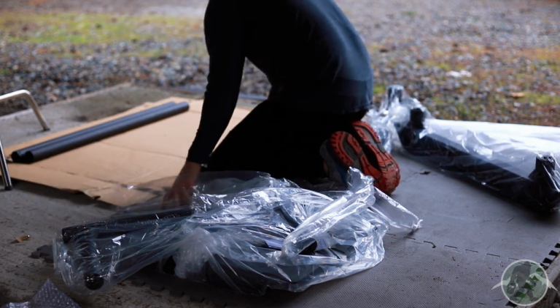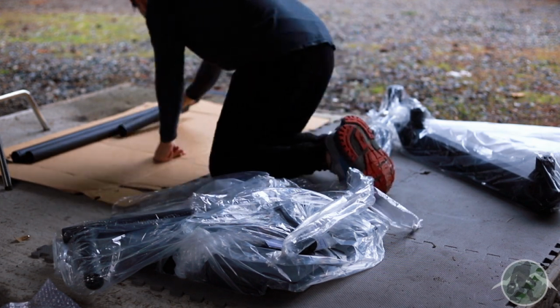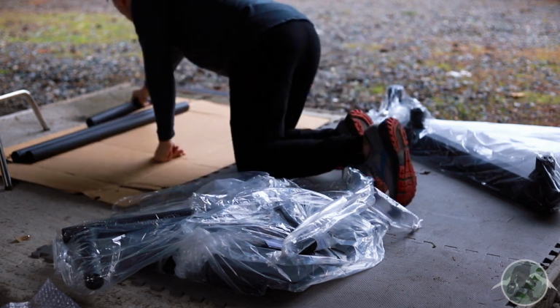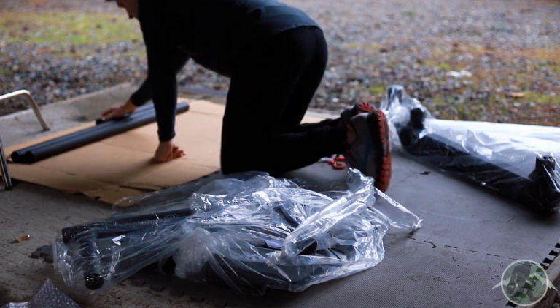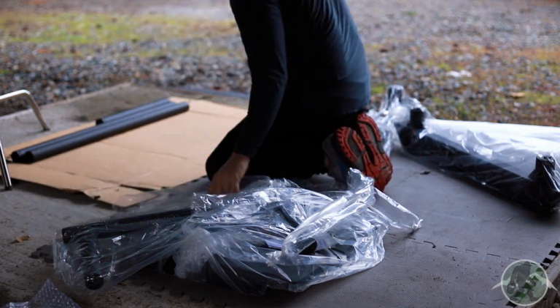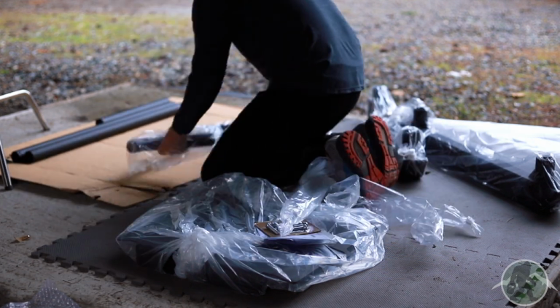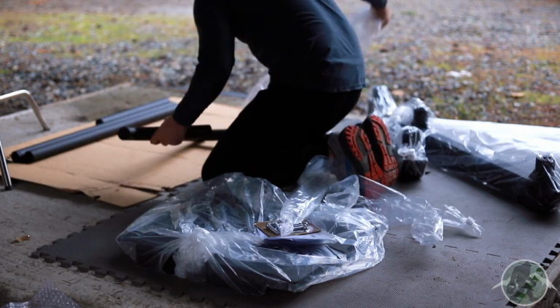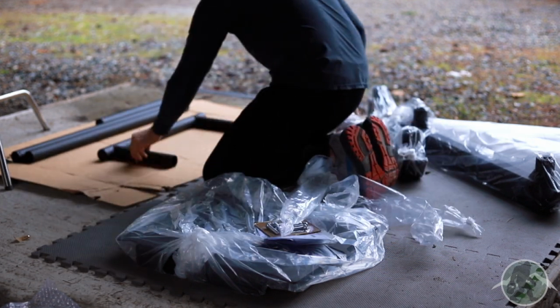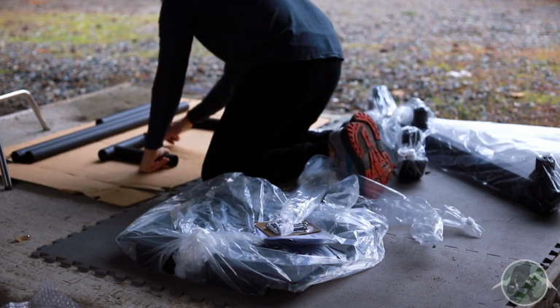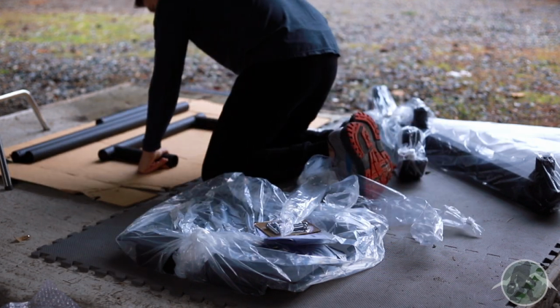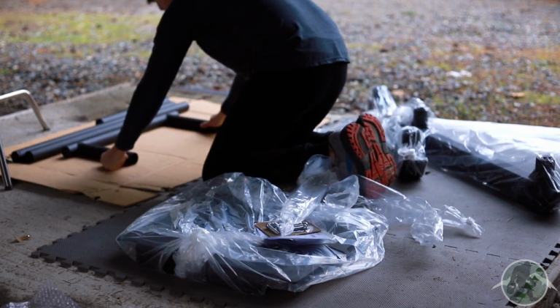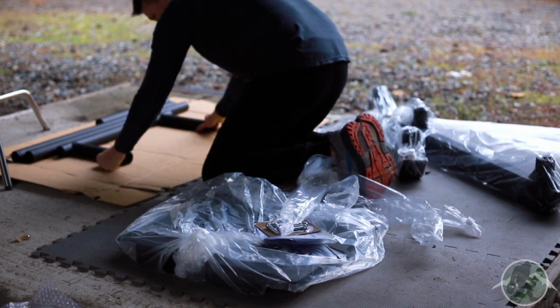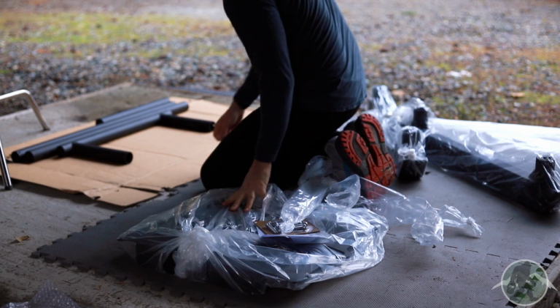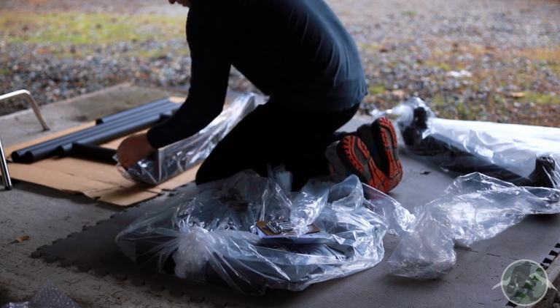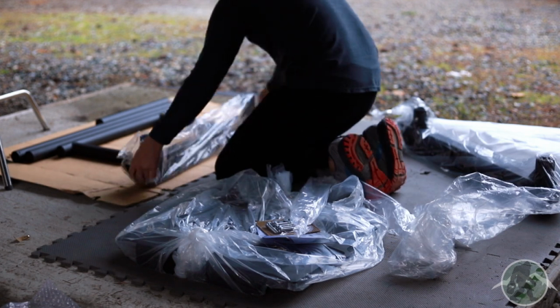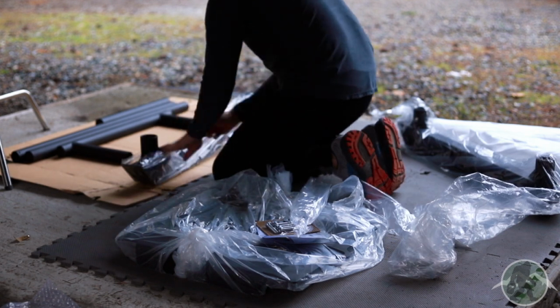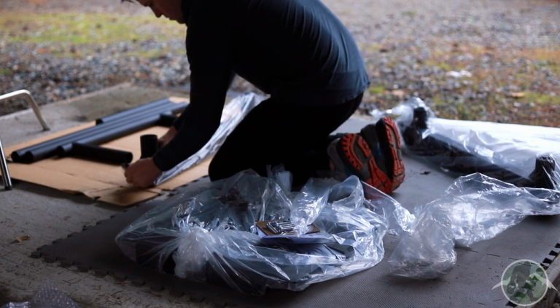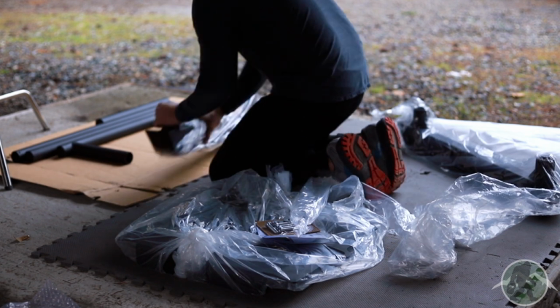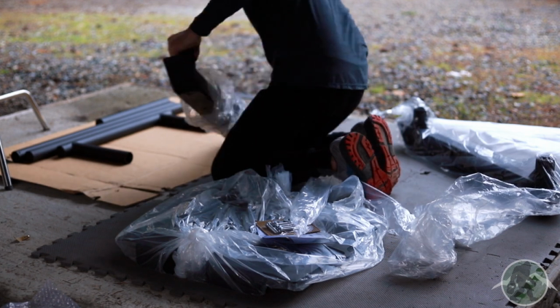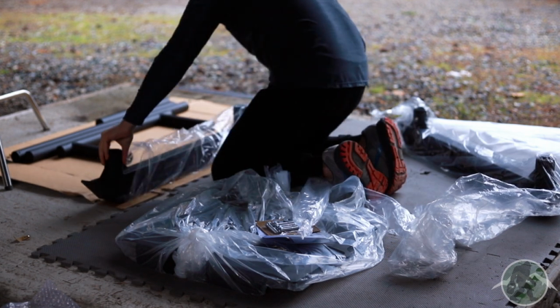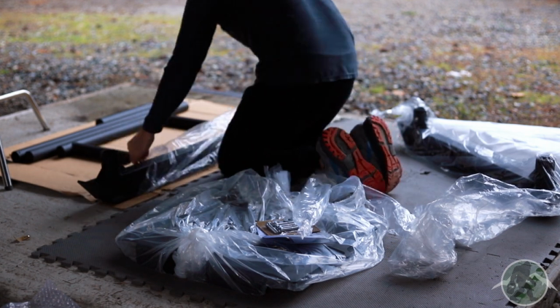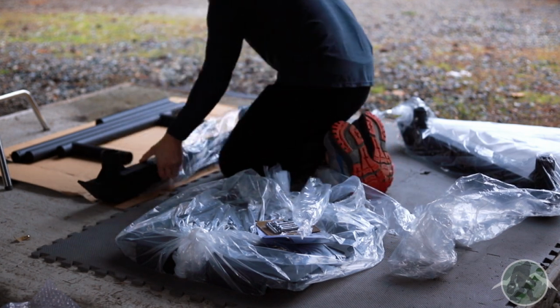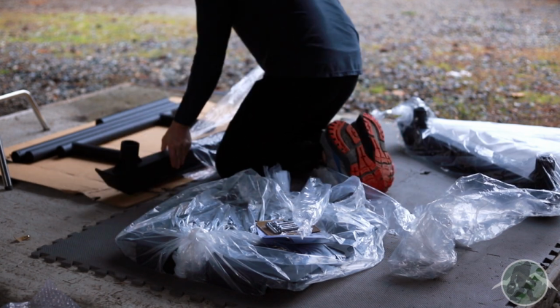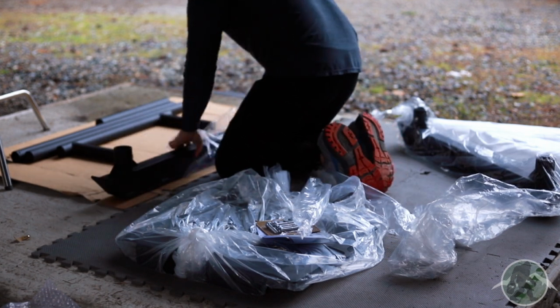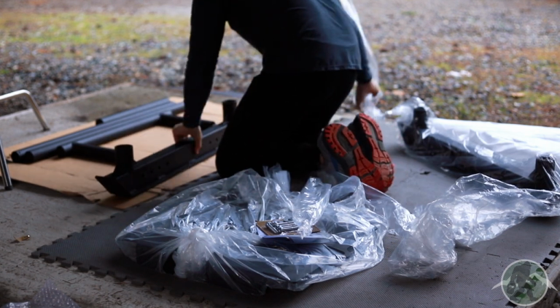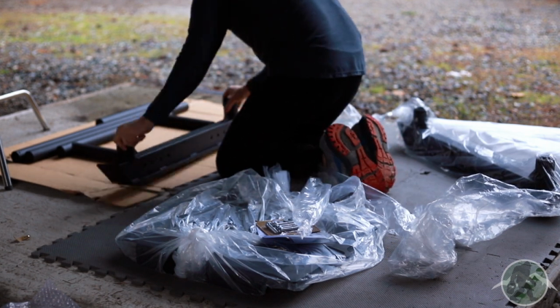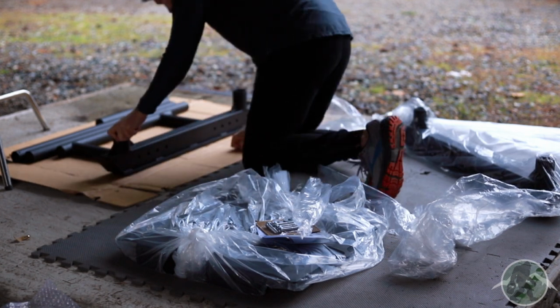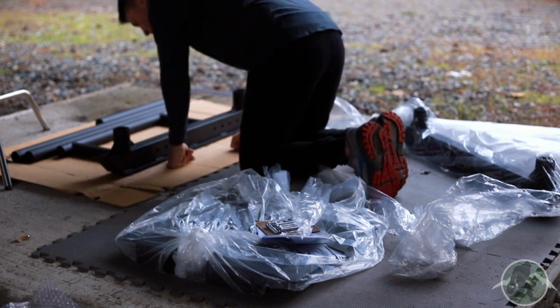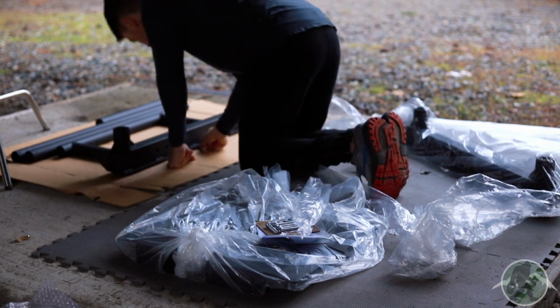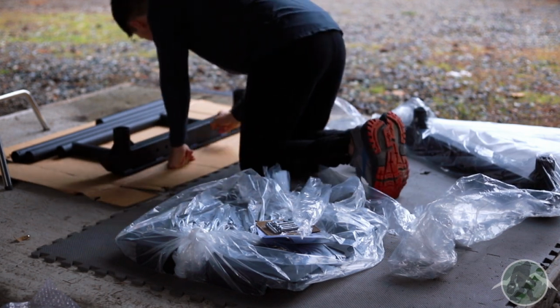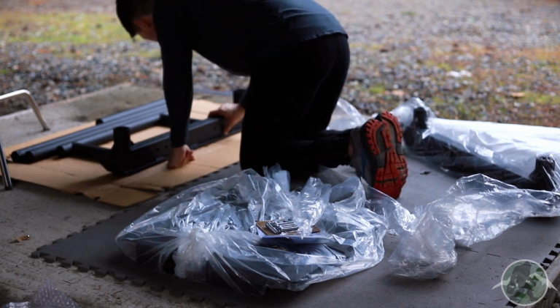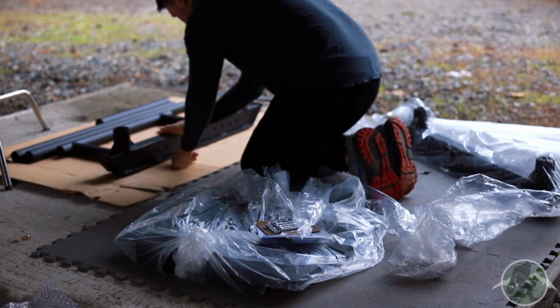Rep, Titan, and Rogue all list this information, and even though it isn't that important to me as a home gym owner, it might be nice to include for interested actual gym owners.